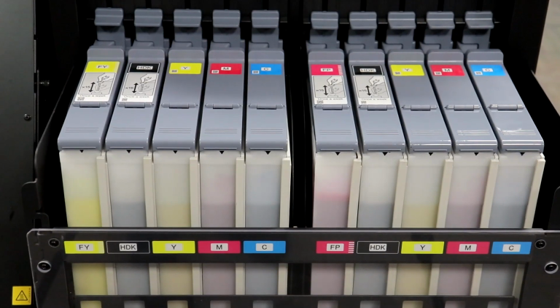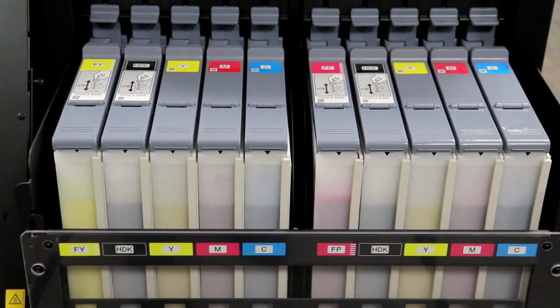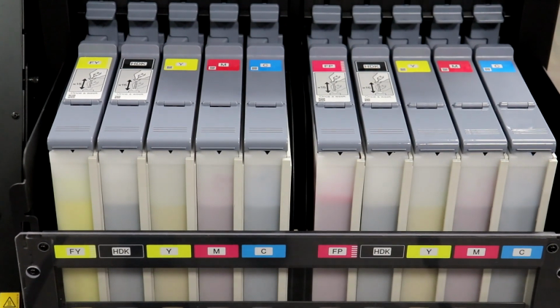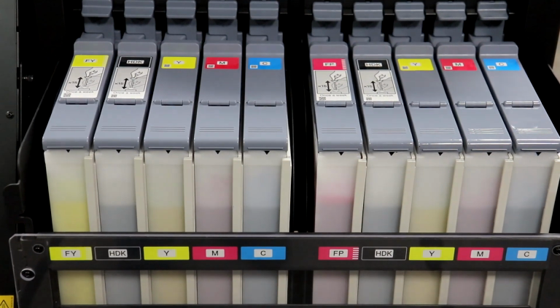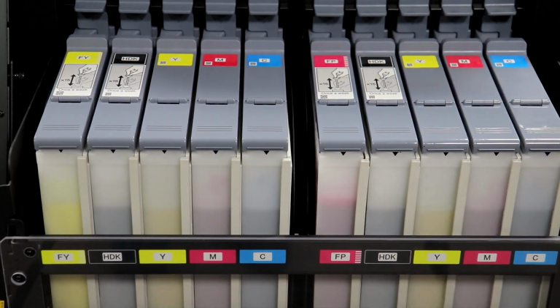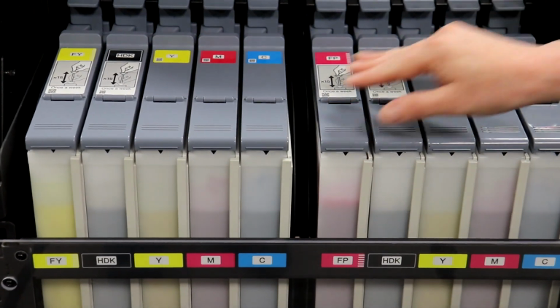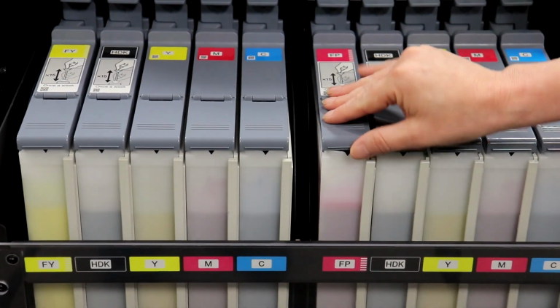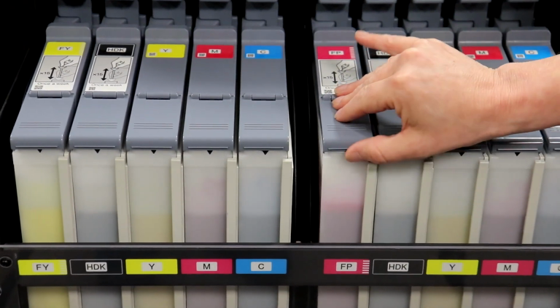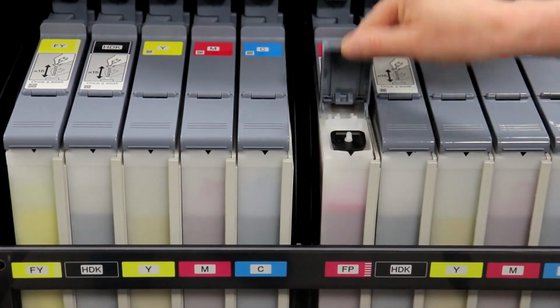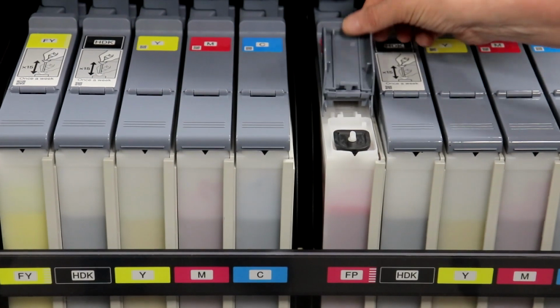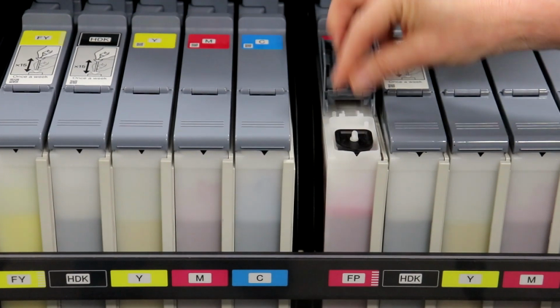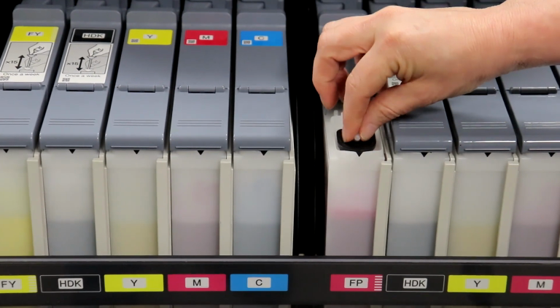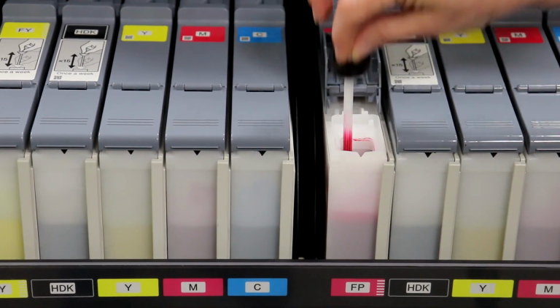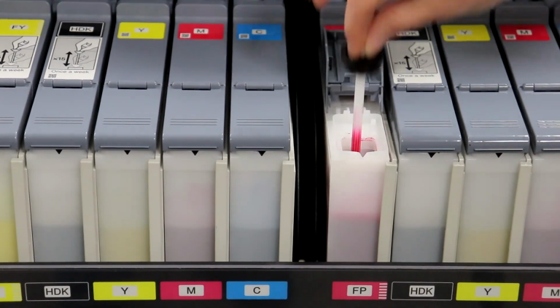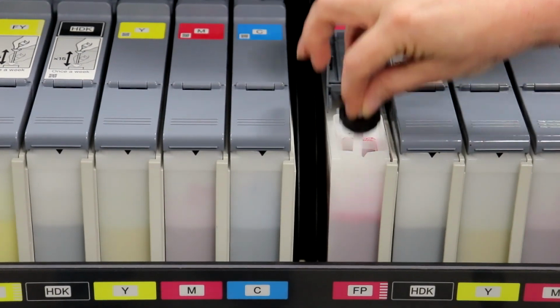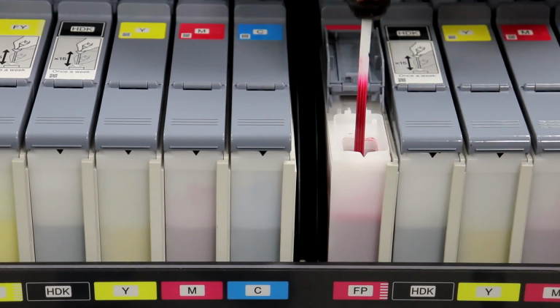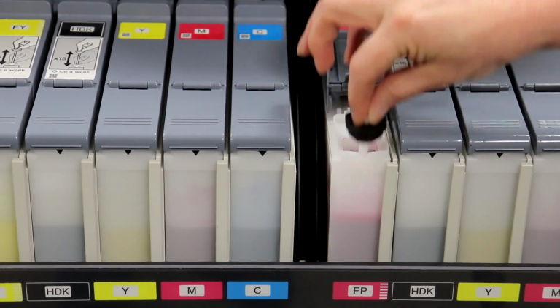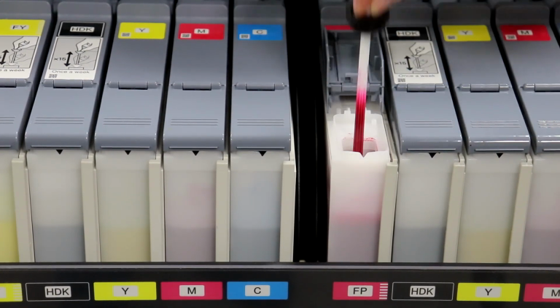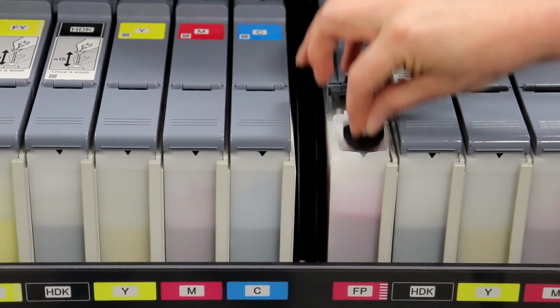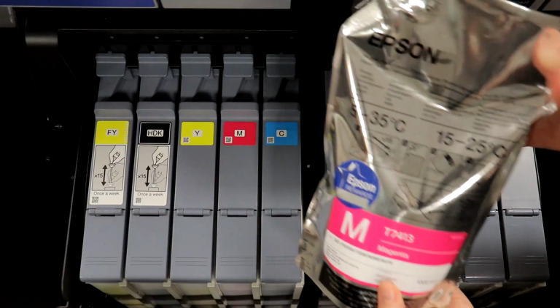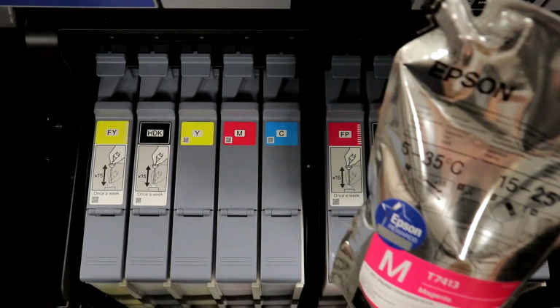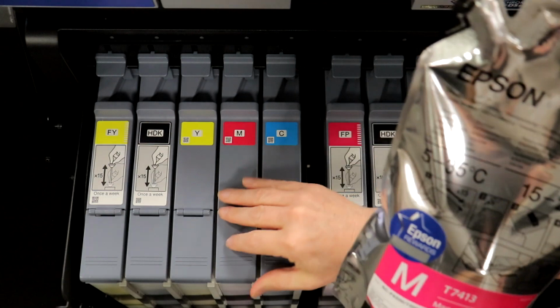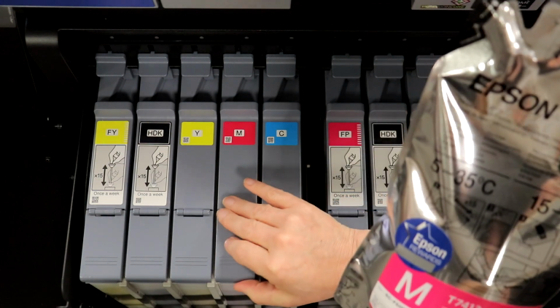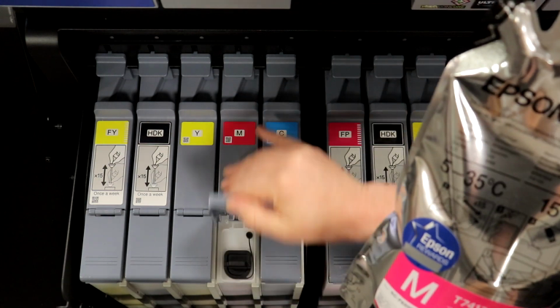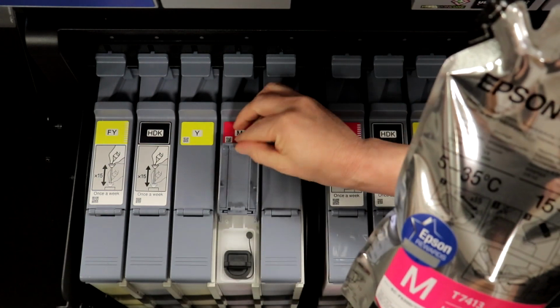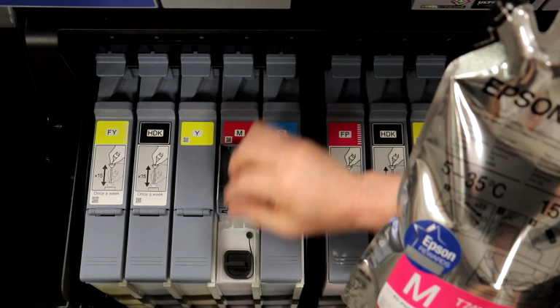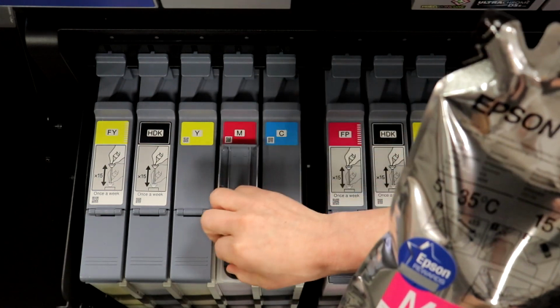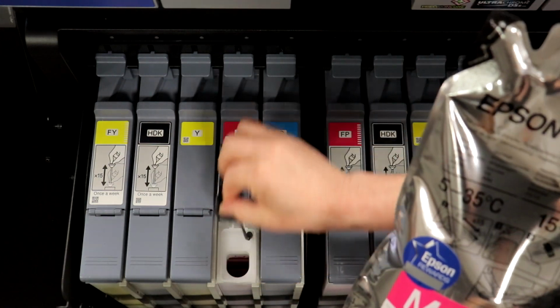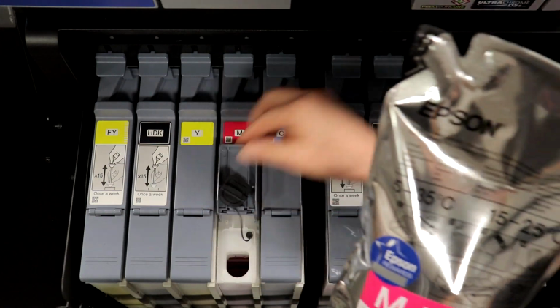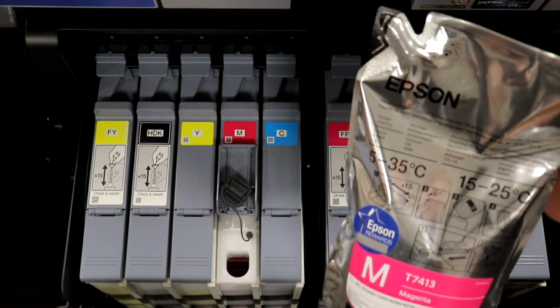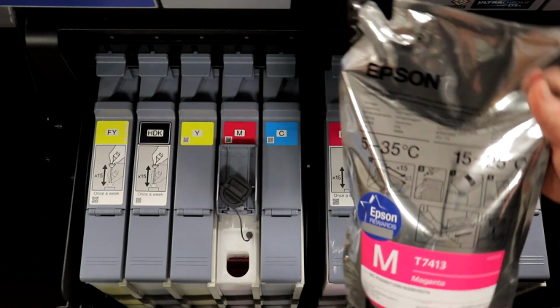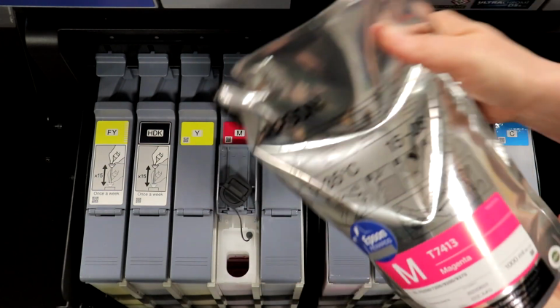The Epson bulk system has a large ink base that houses each of the inks, with easy access at the front of the printer. It's easy to refill the inks as well — open the inlet cover, remove the cap, and pour.